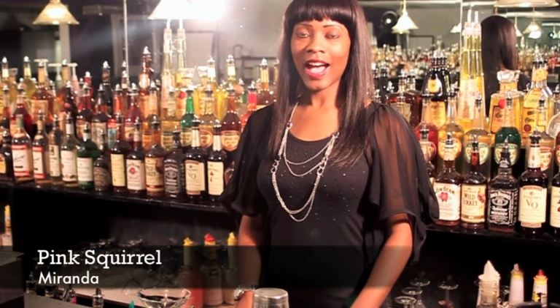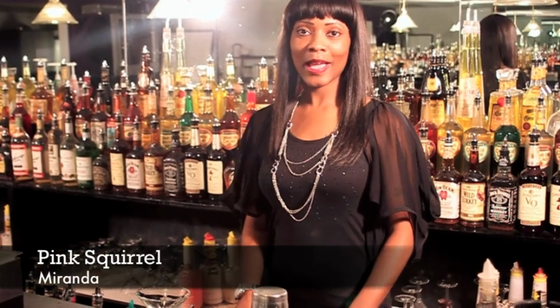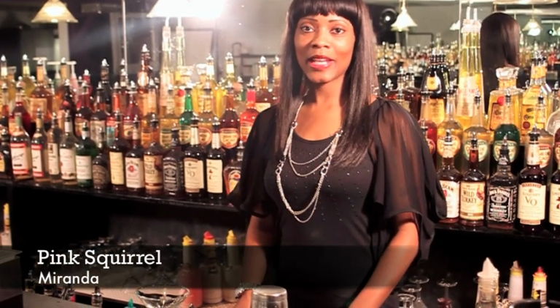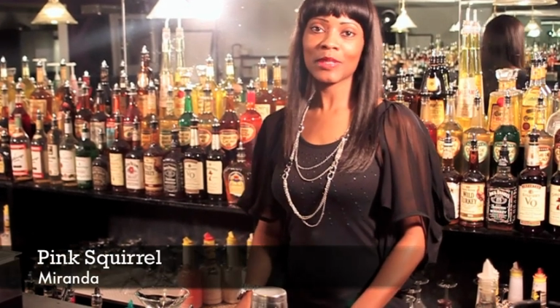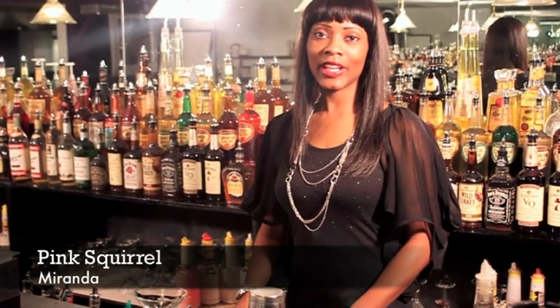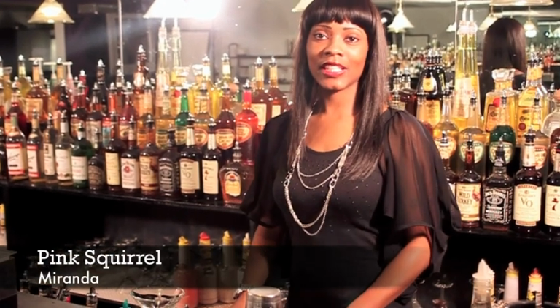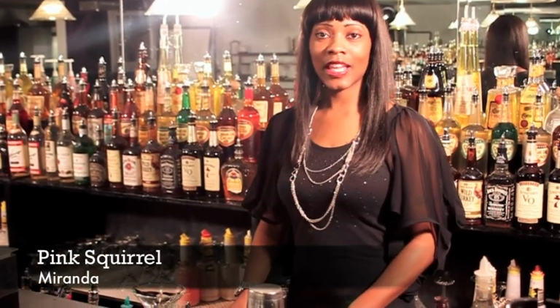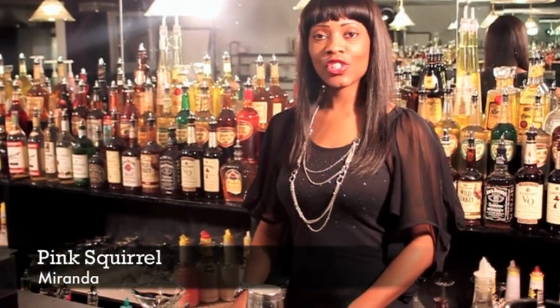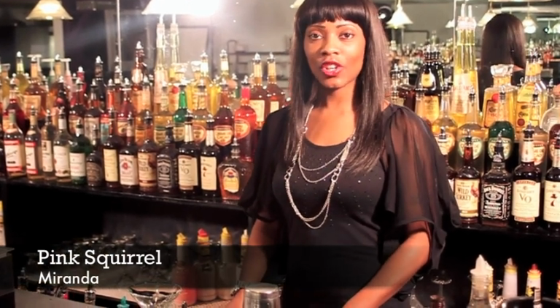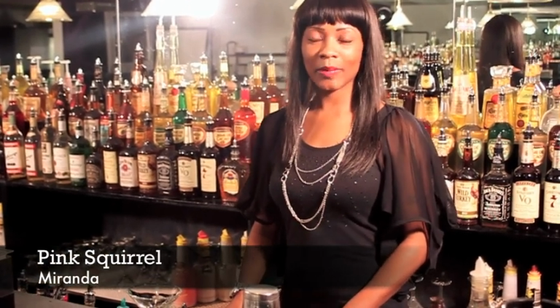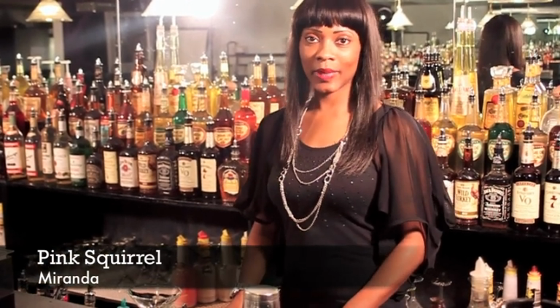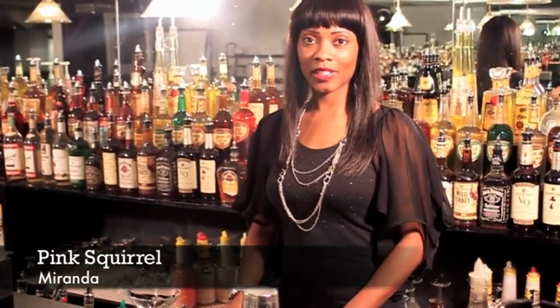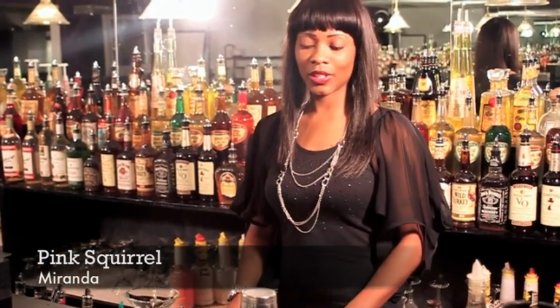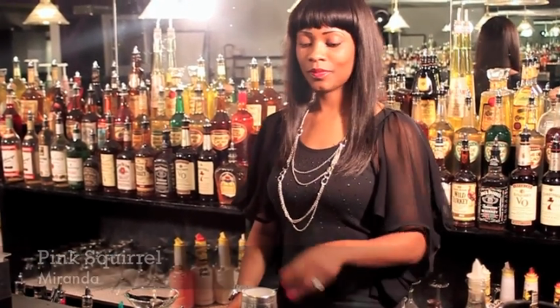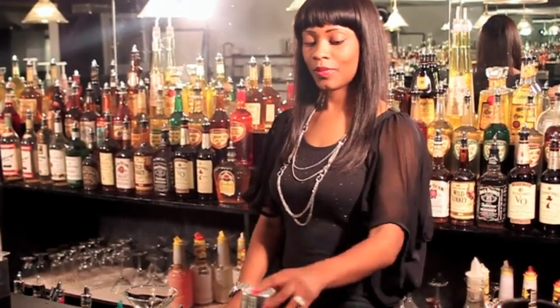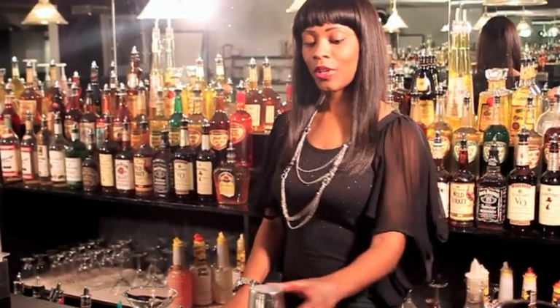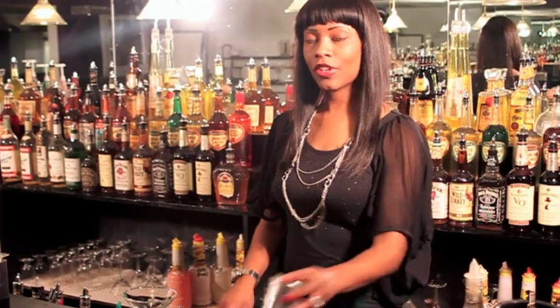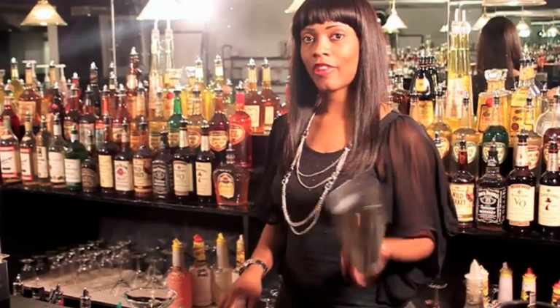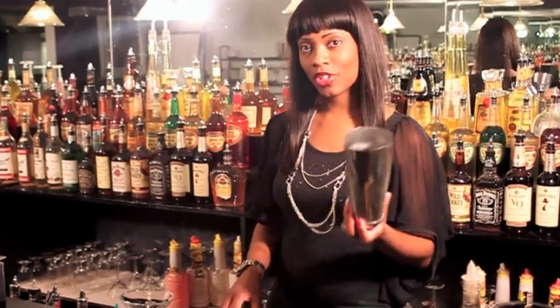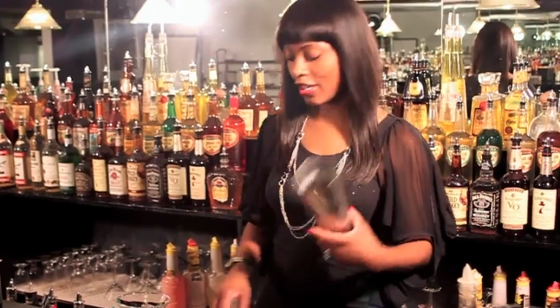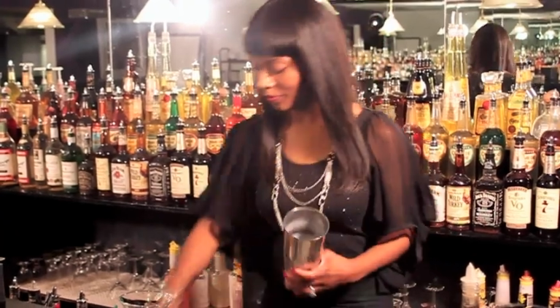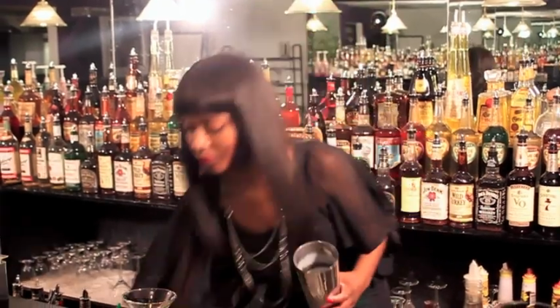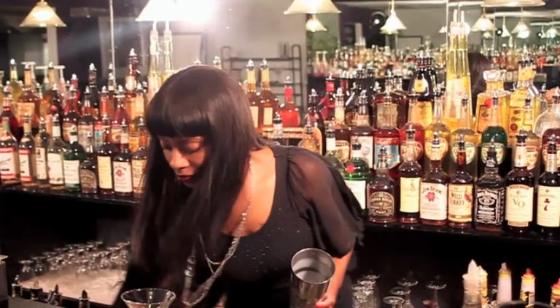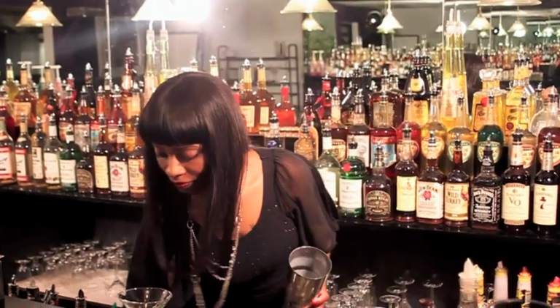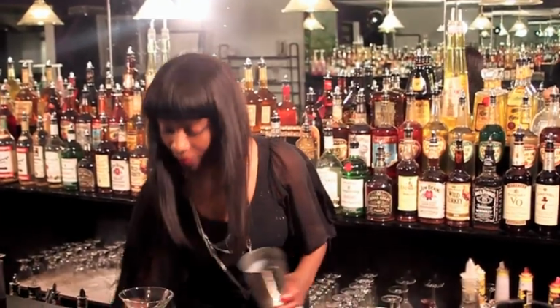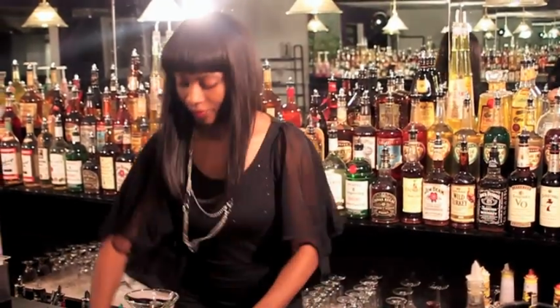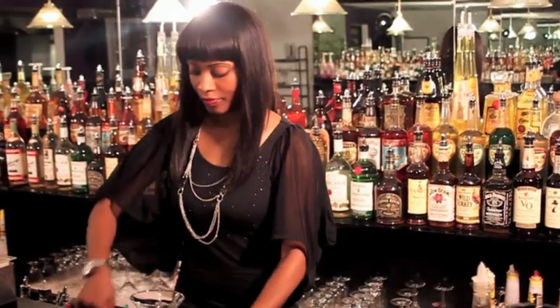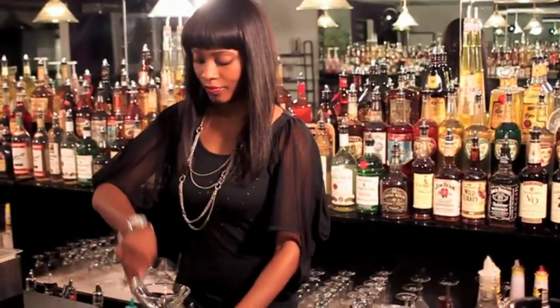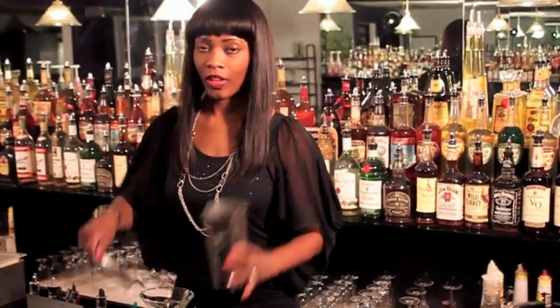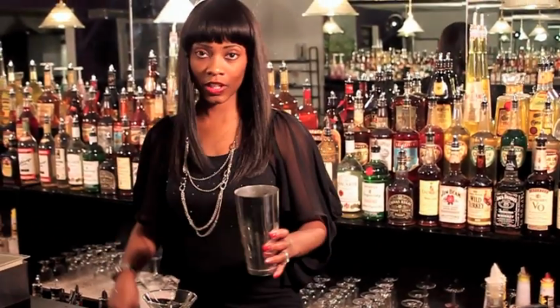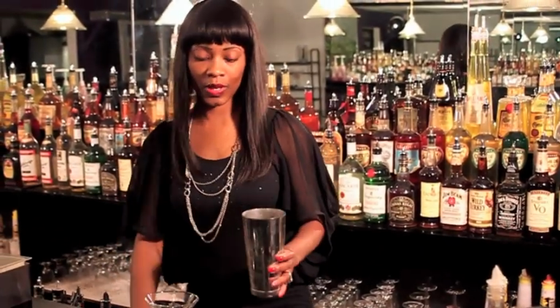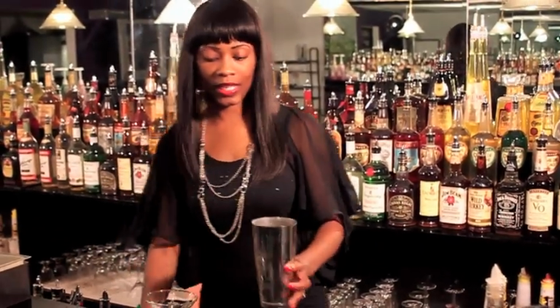Hi, my name is Miranda and today I'm going to show you how to make a pink squirrel. You're going to first grab your shaker and fill it up with ice.